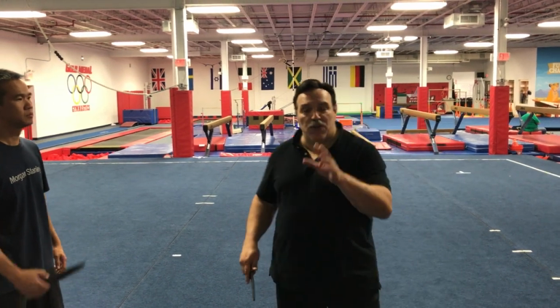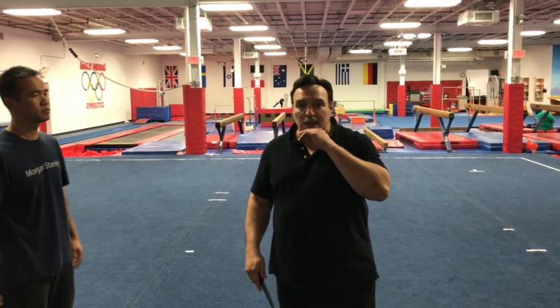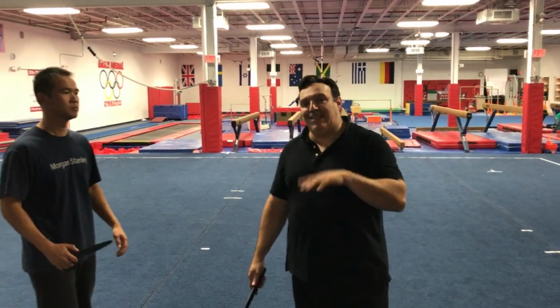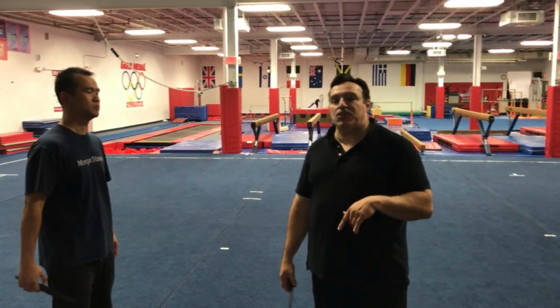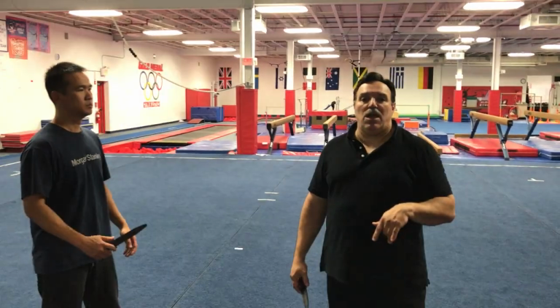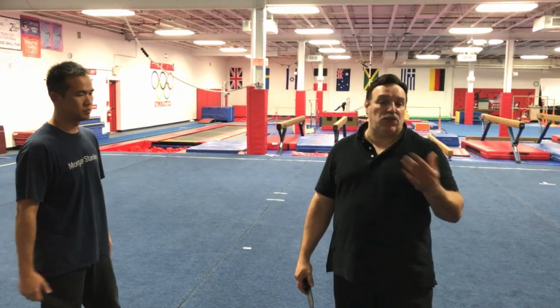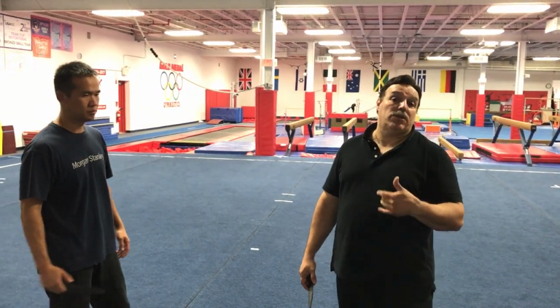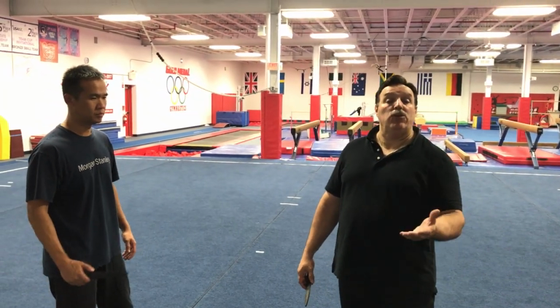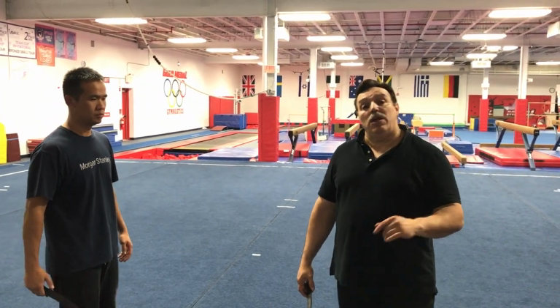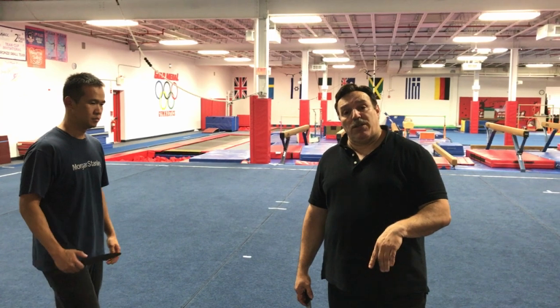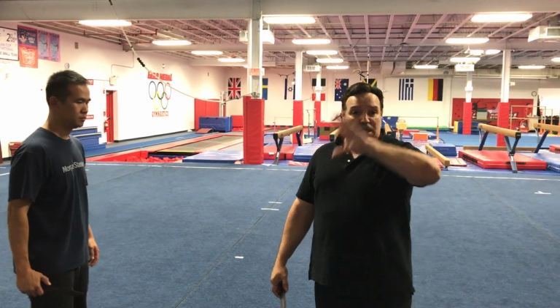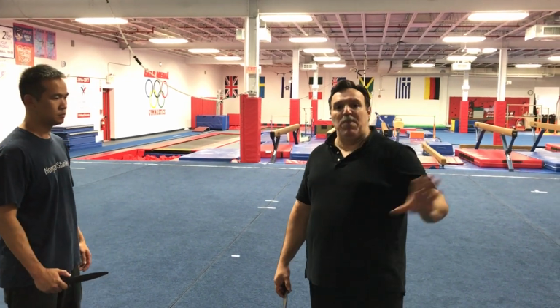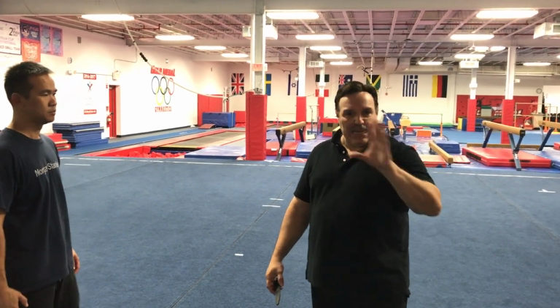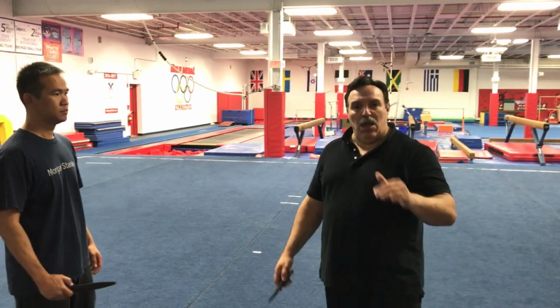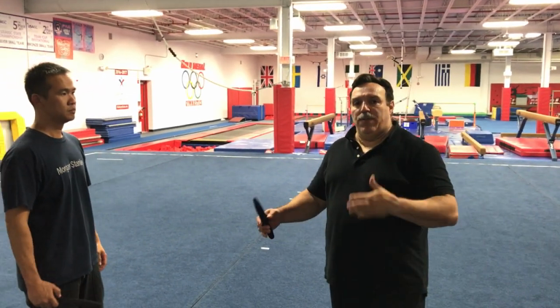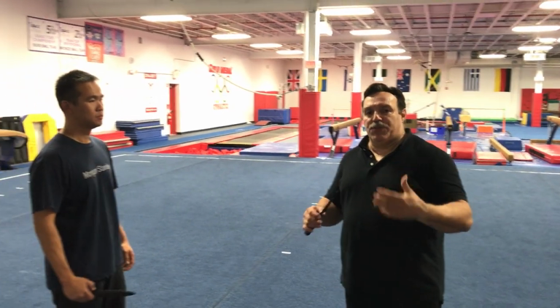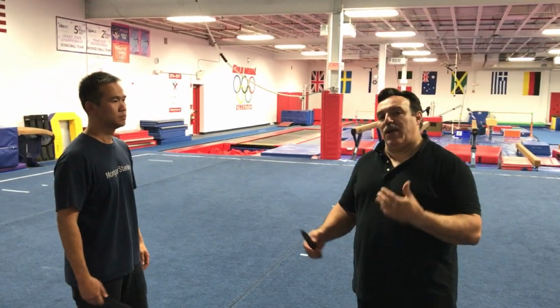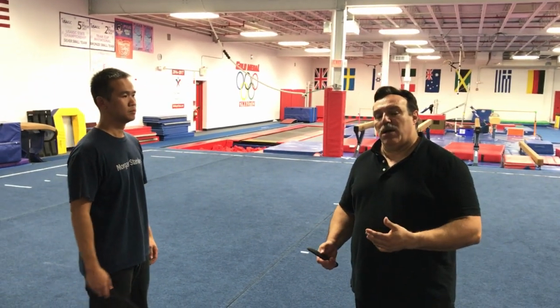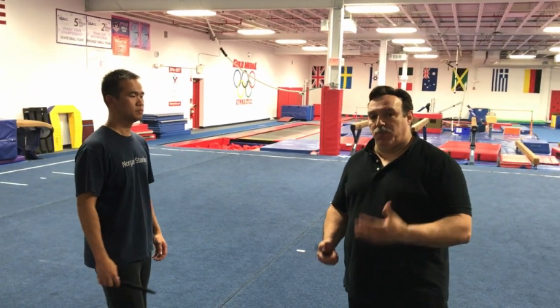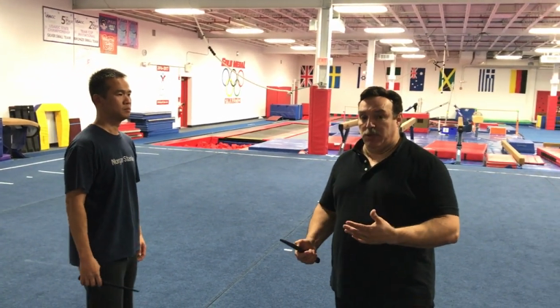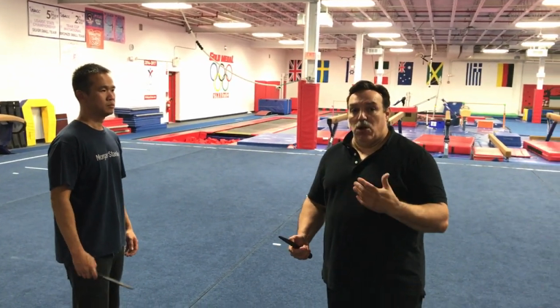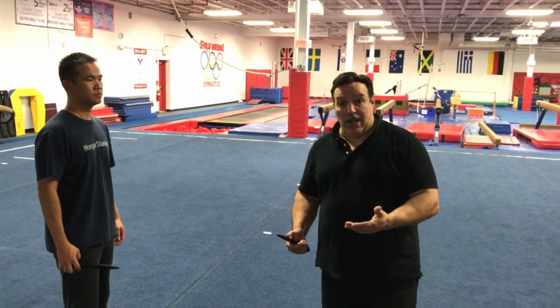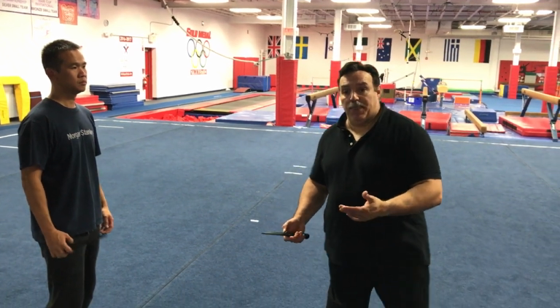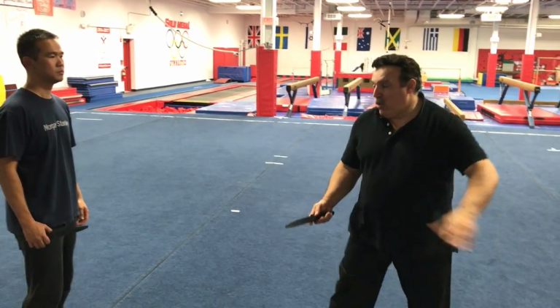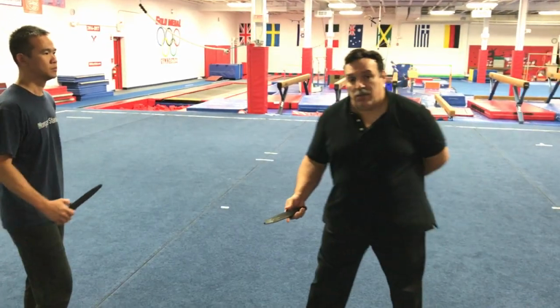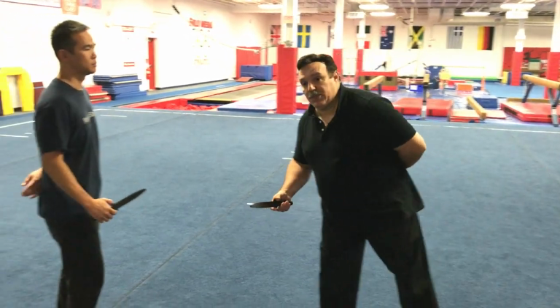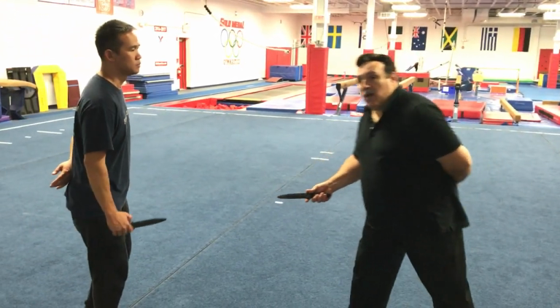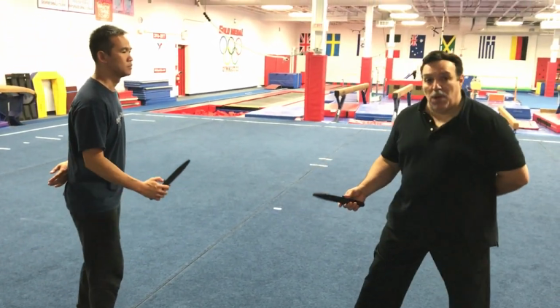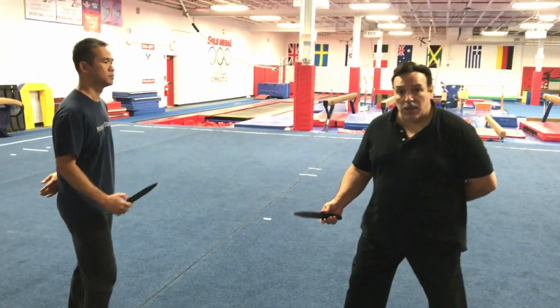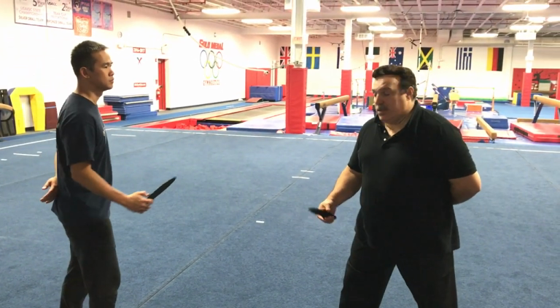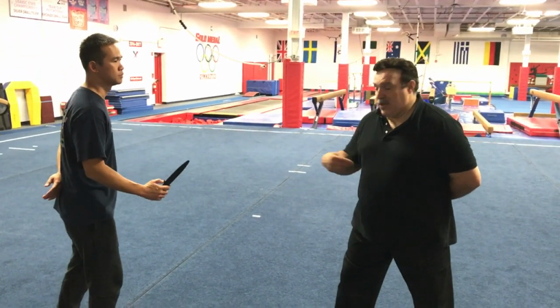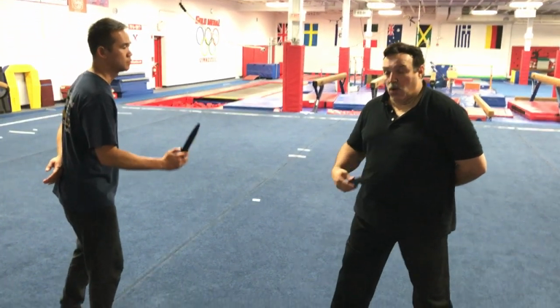The first technique I teach in Sicilian Knife is actually the first technique I learned in Sicilian Knife, and it gives you a big idea of what the Sicilian fighting styles with blades are like. We technically fight one hand behind so nothing gets cut off.